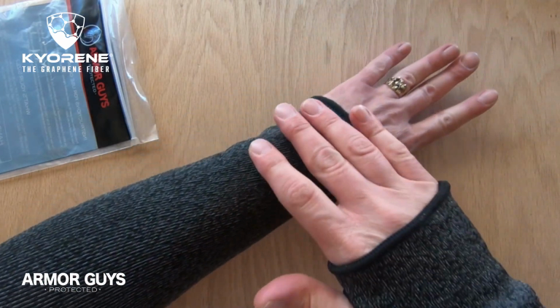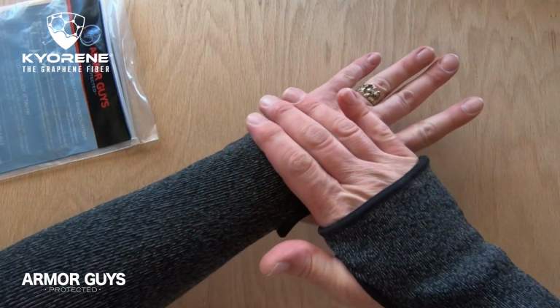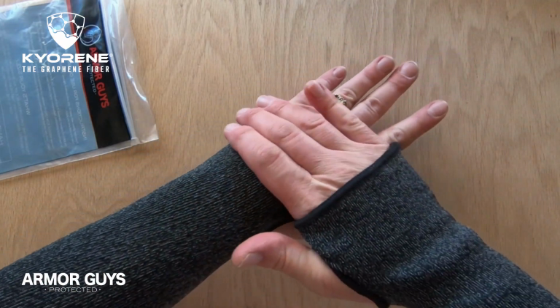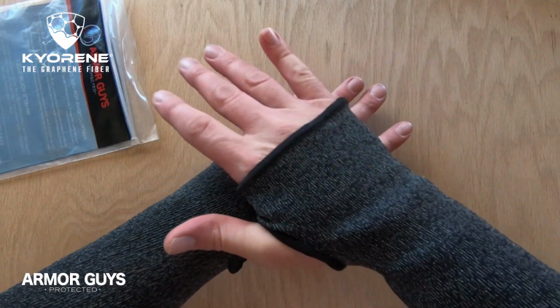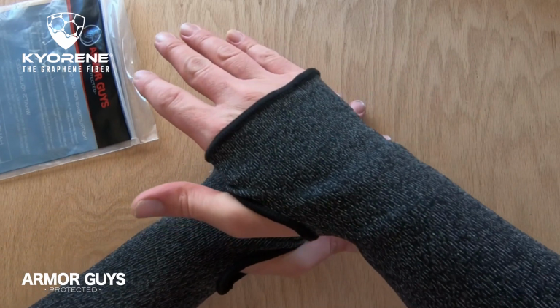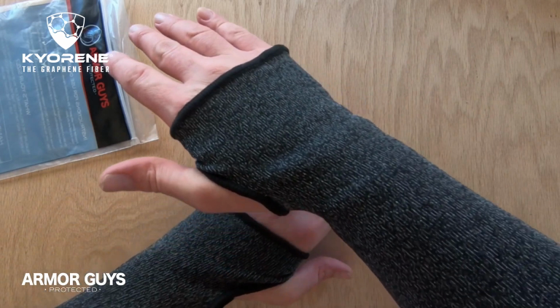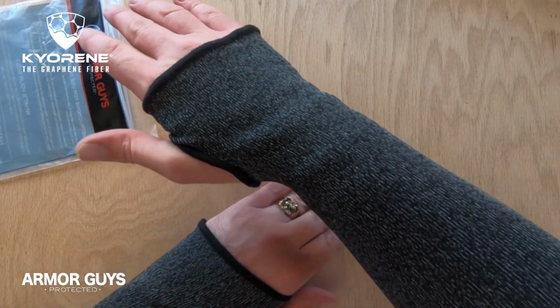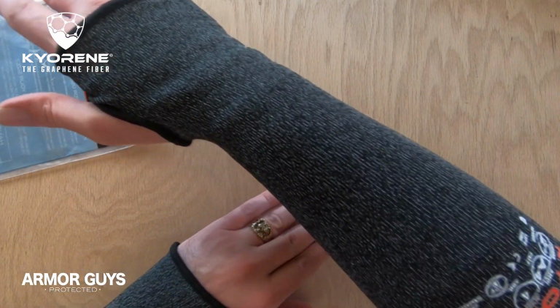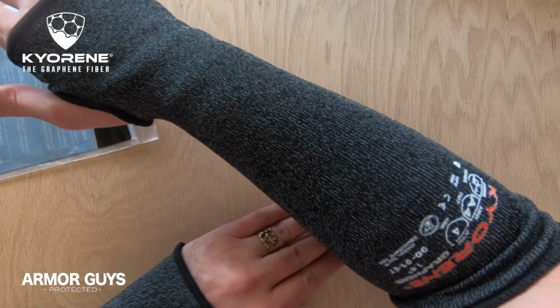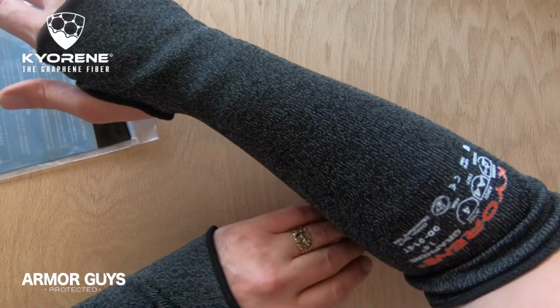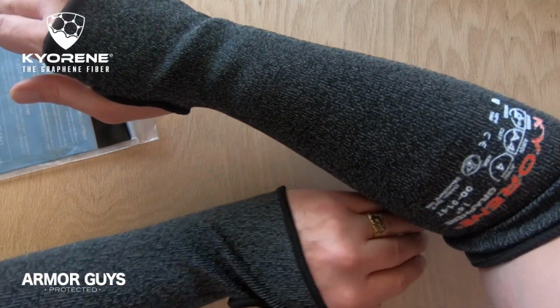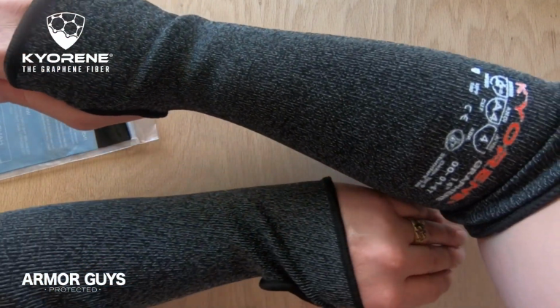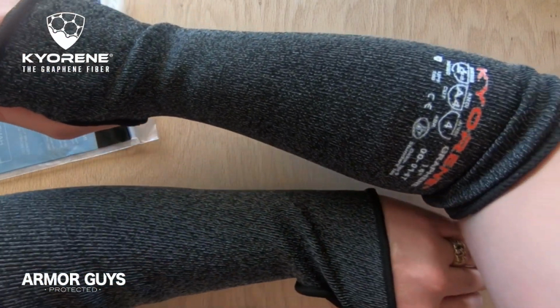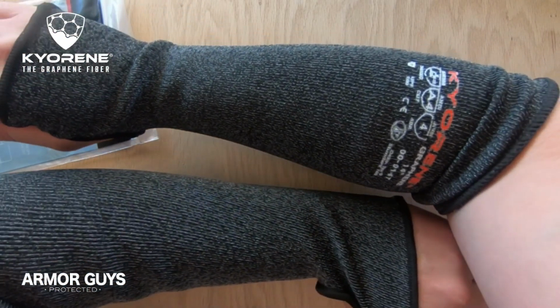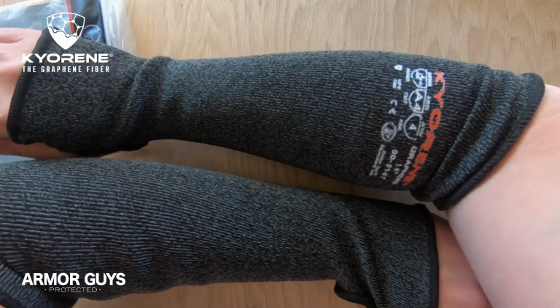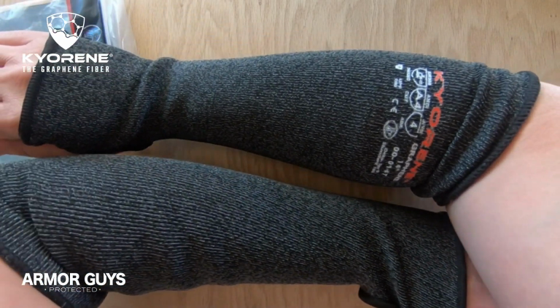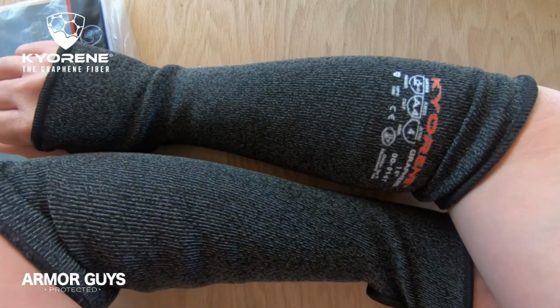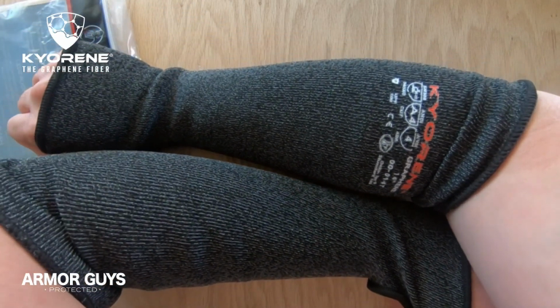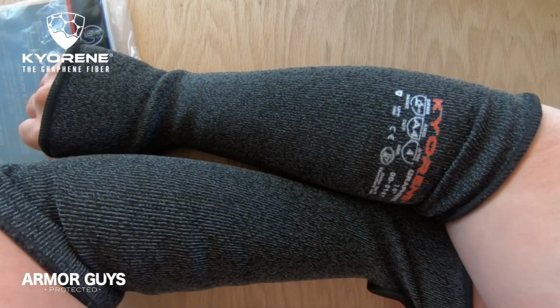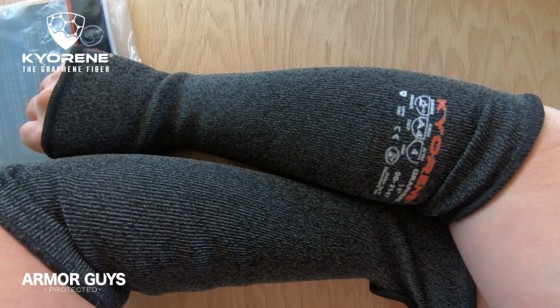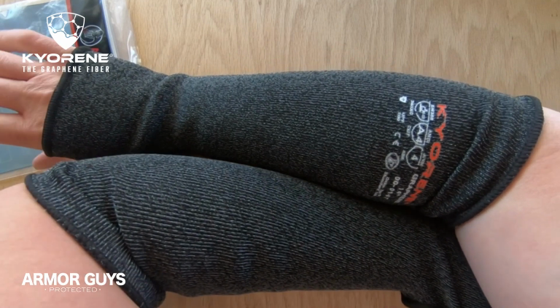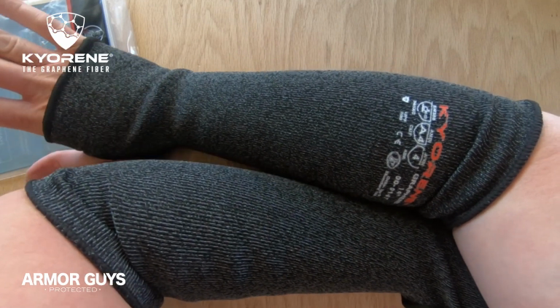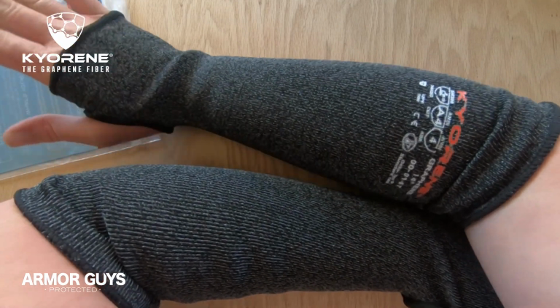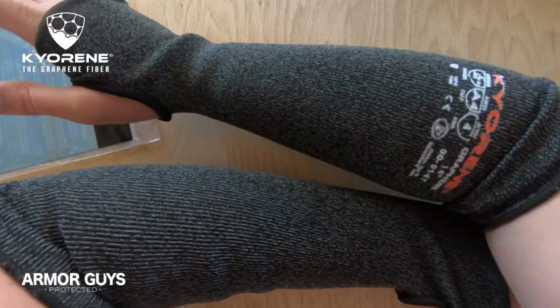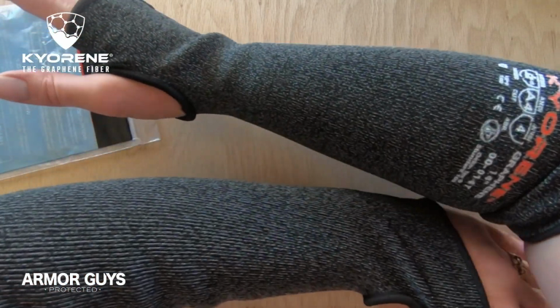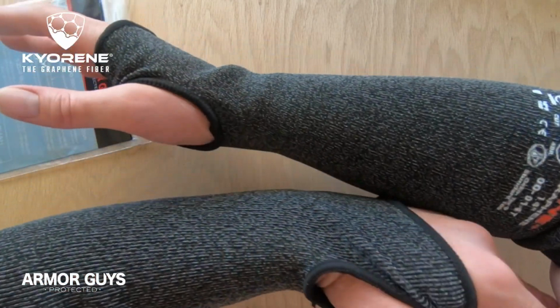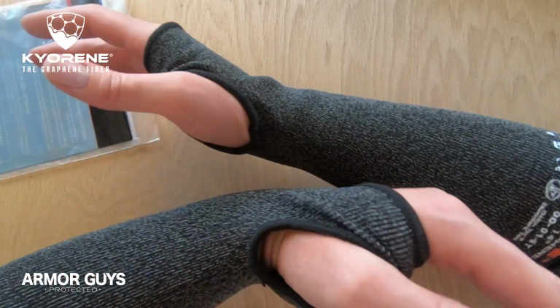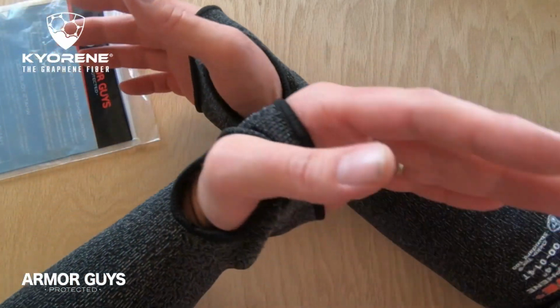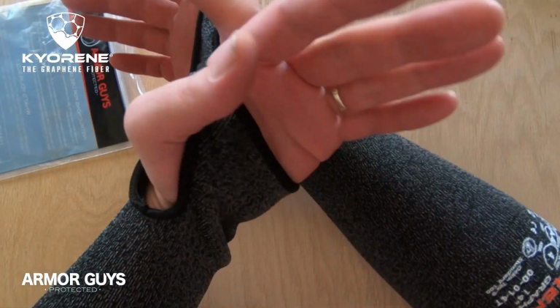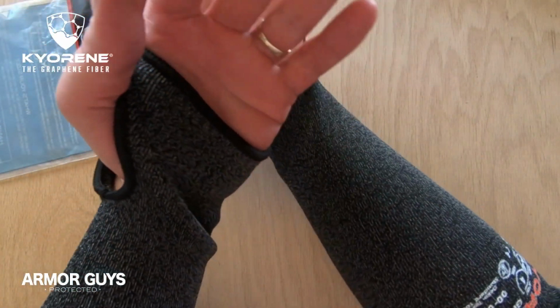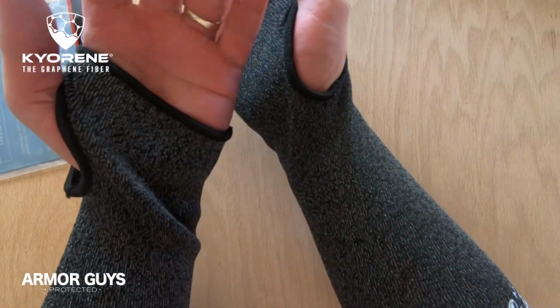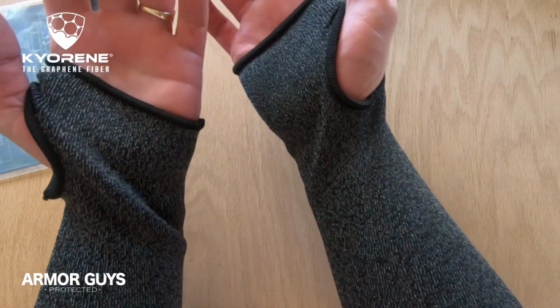They're food compliant, bacteriostatic, have UV resistance, deodorizing properties, thermal regulation and are very lightweight and comfortable for a long day of work.